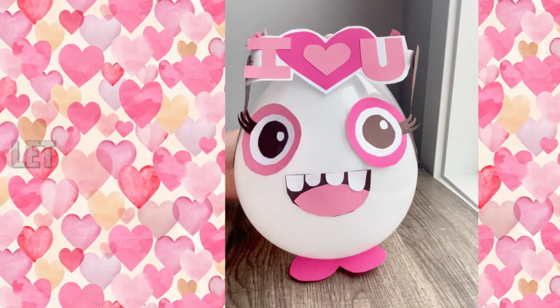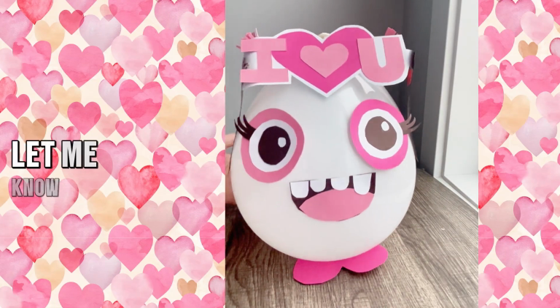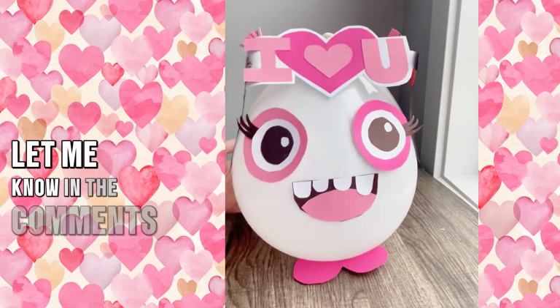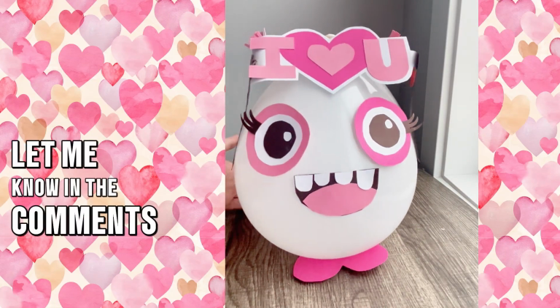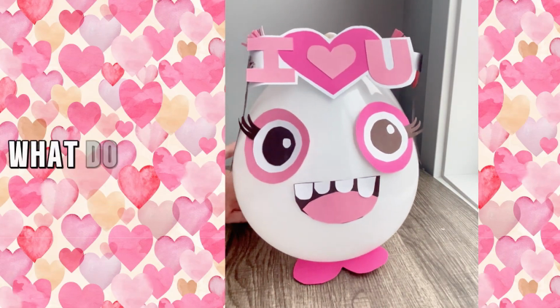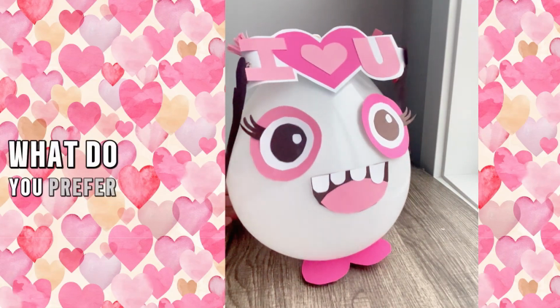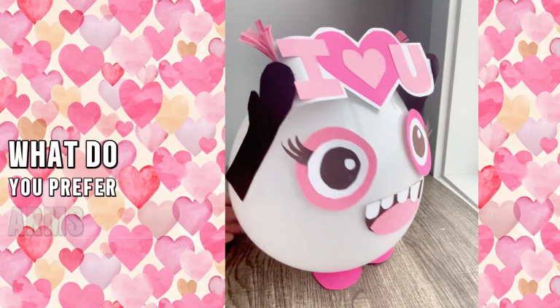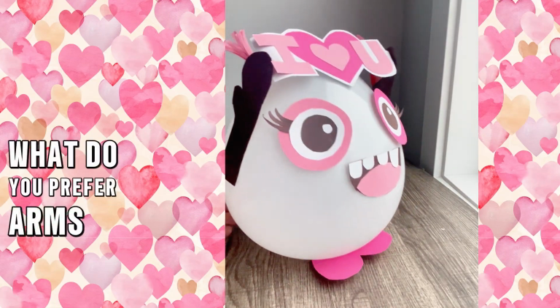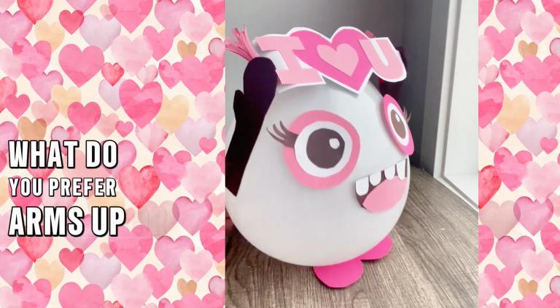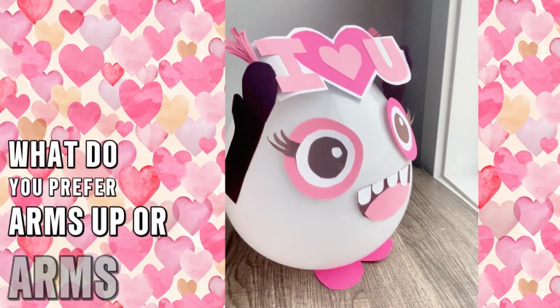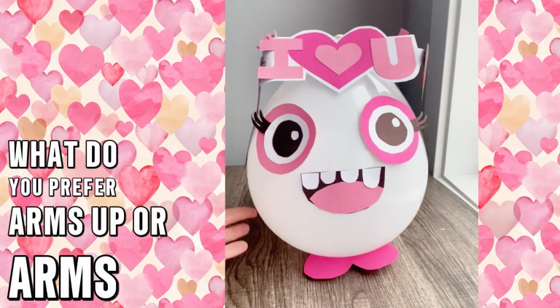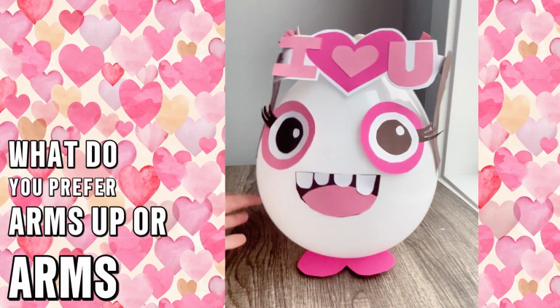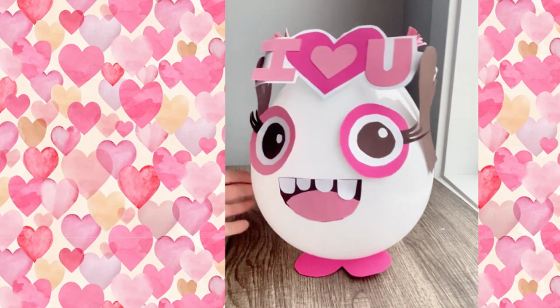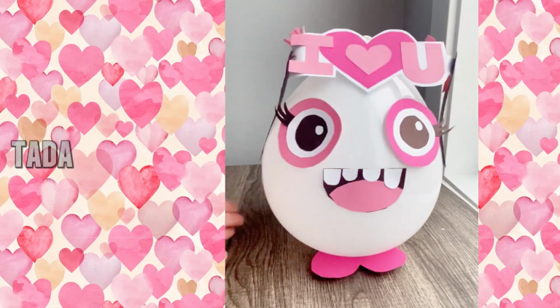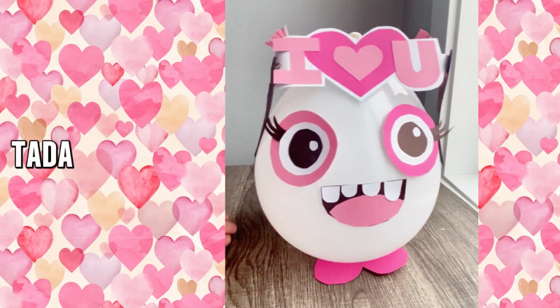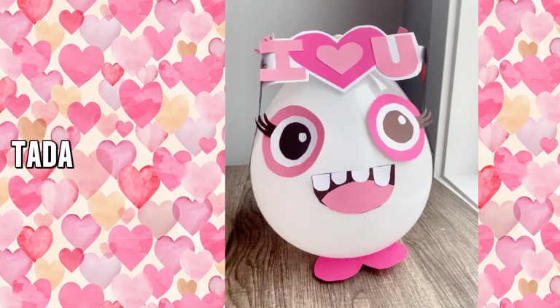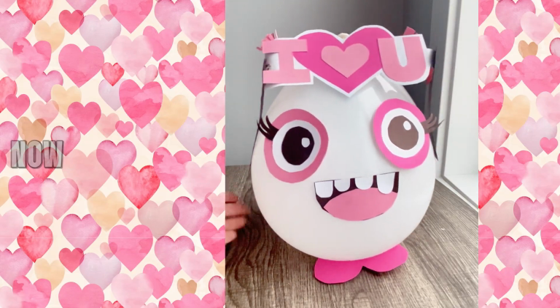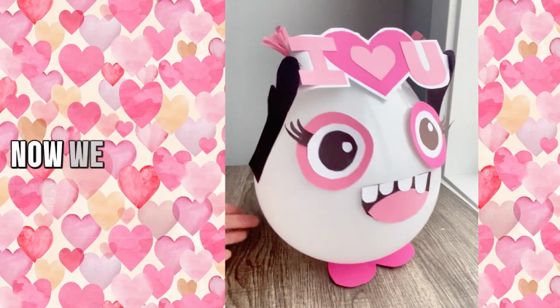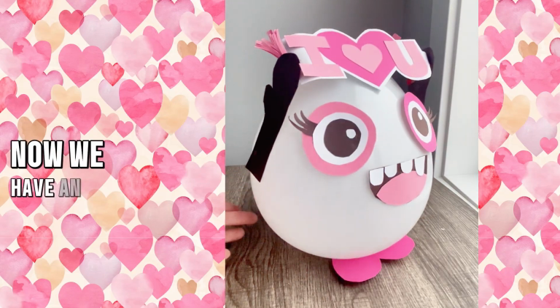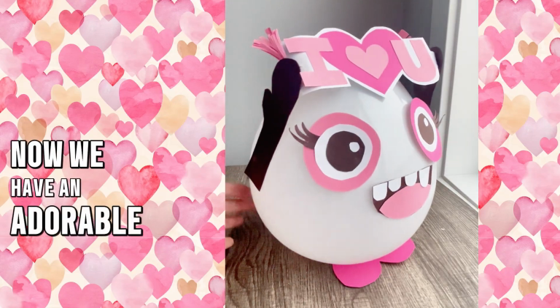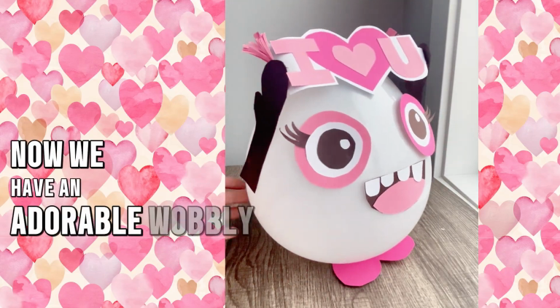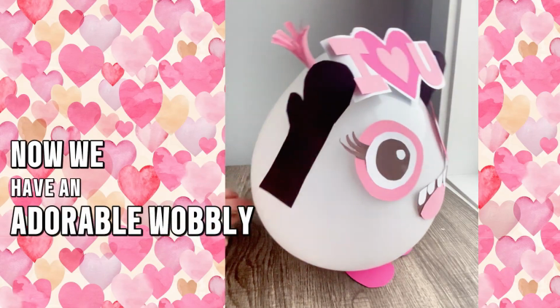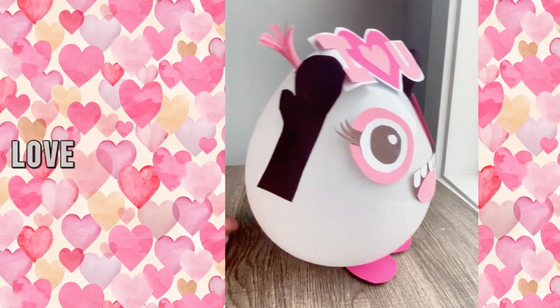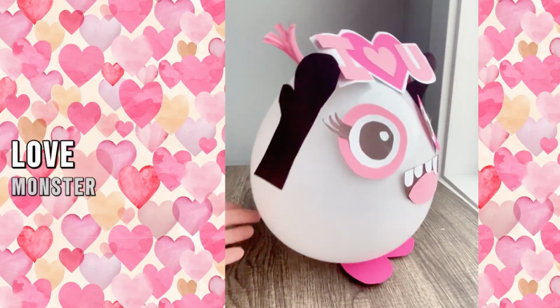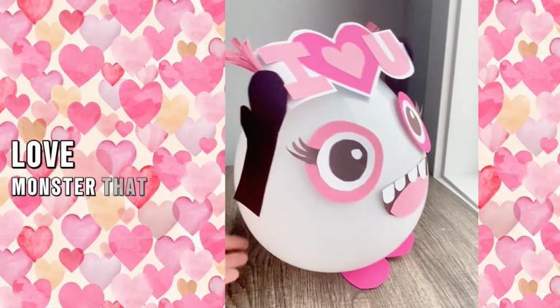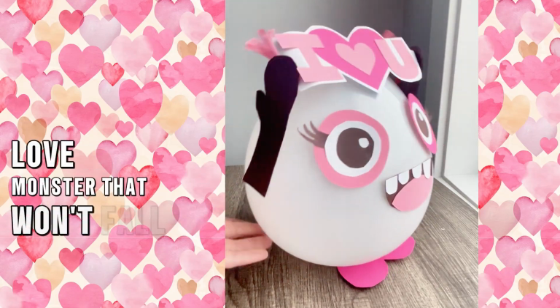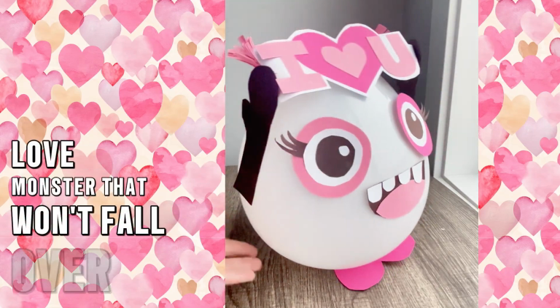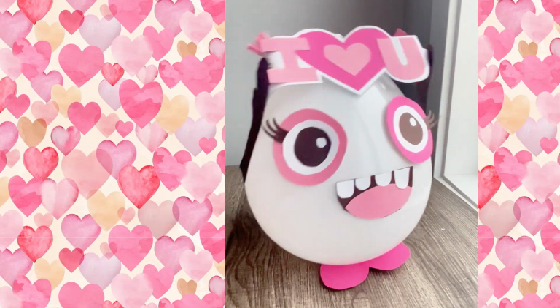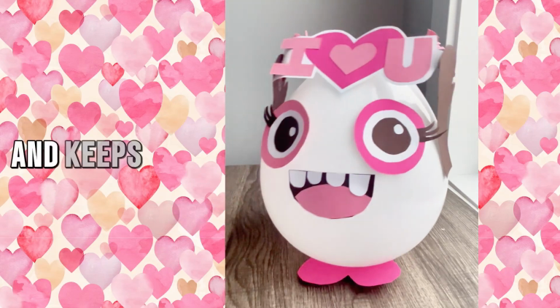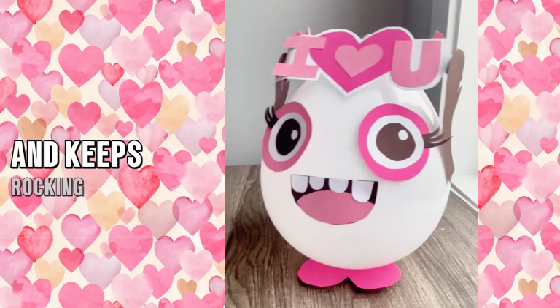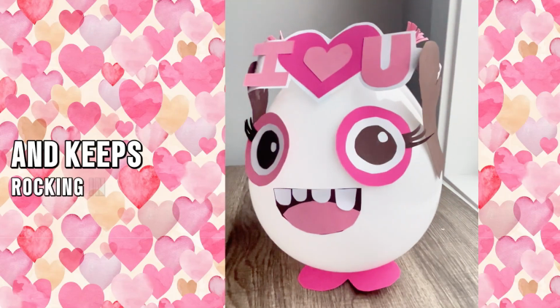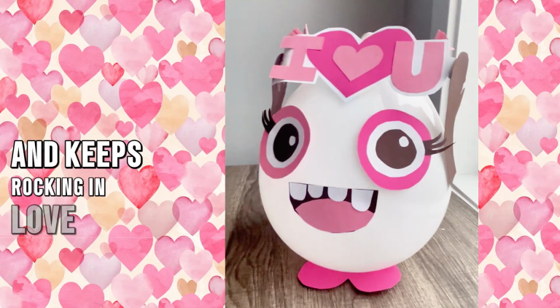Let me know in the comments — what do you prefer? Arms up or arms down? Ta-da! Now we have an adorable wobbly love monster that won't fall over and keeps rocking in love.